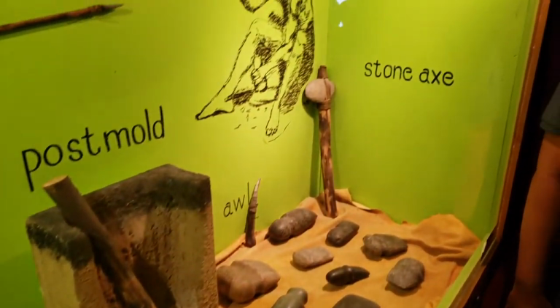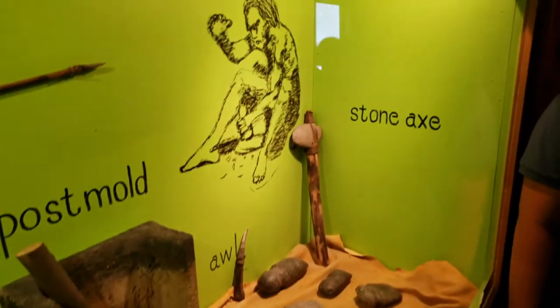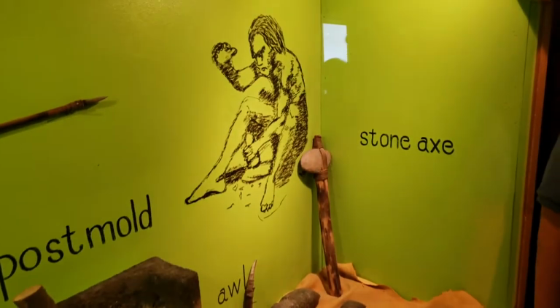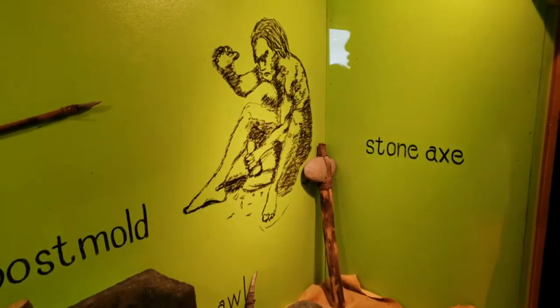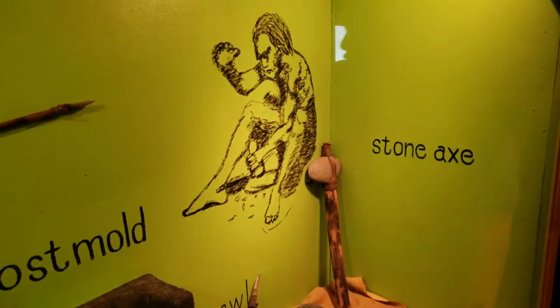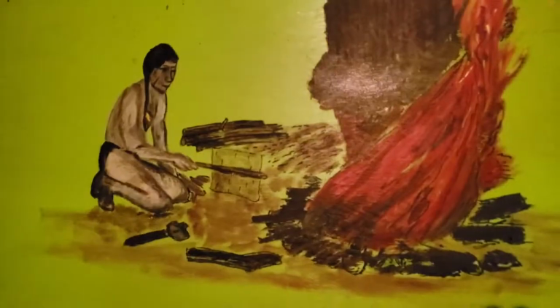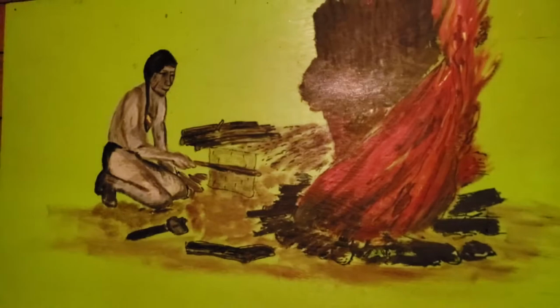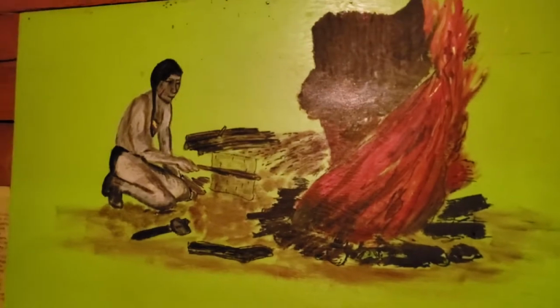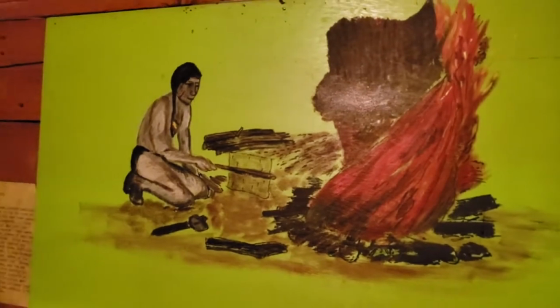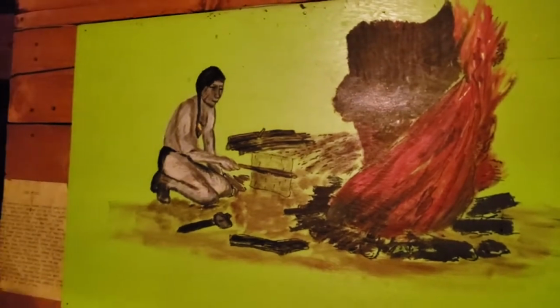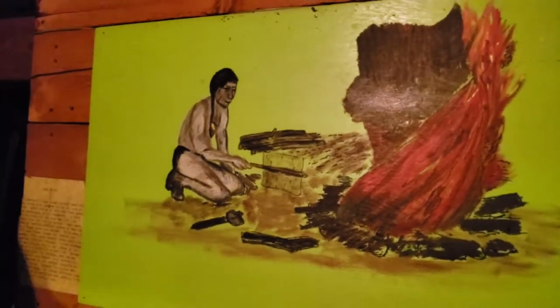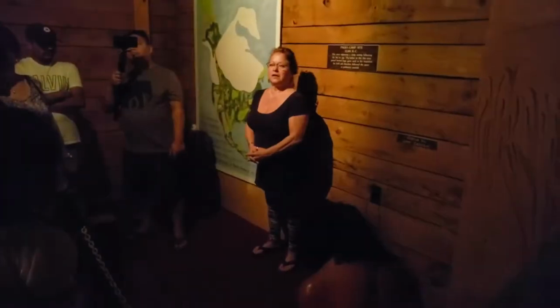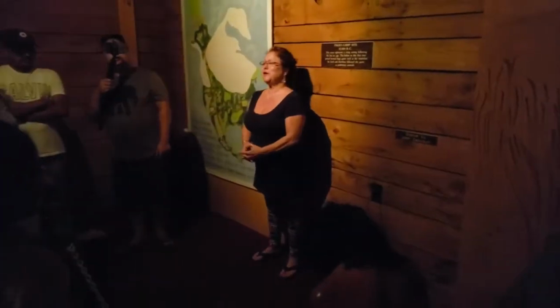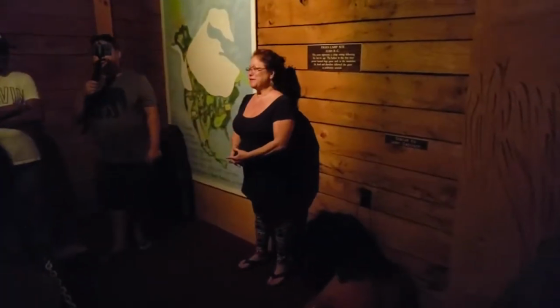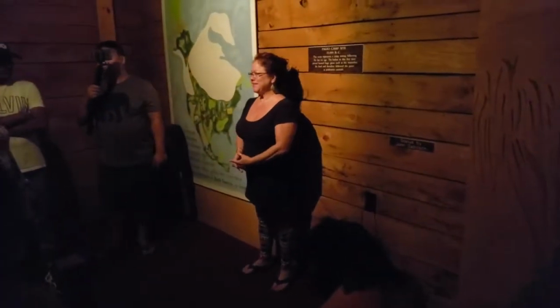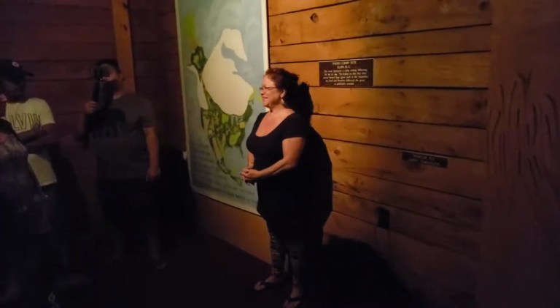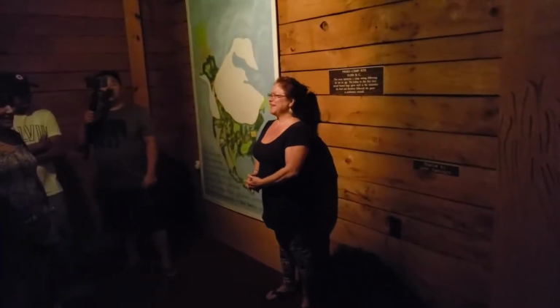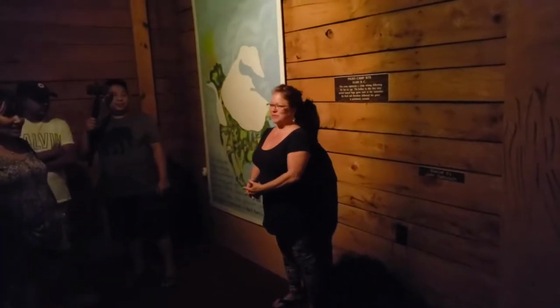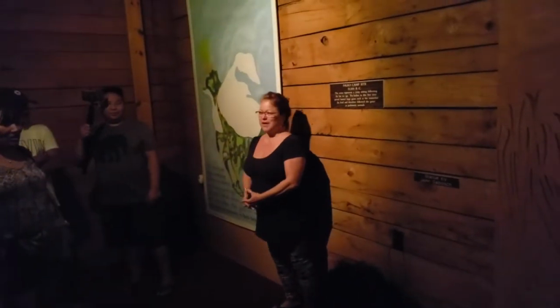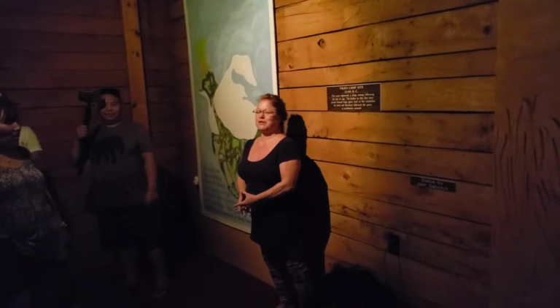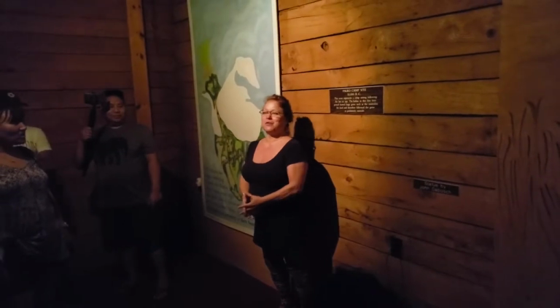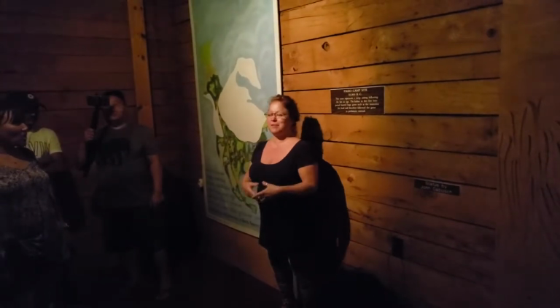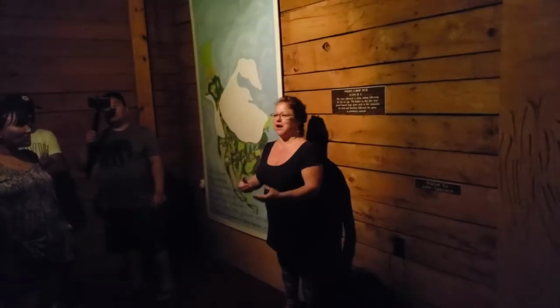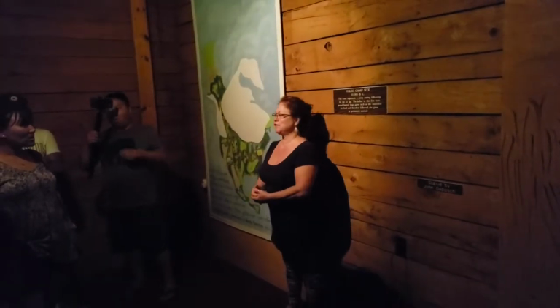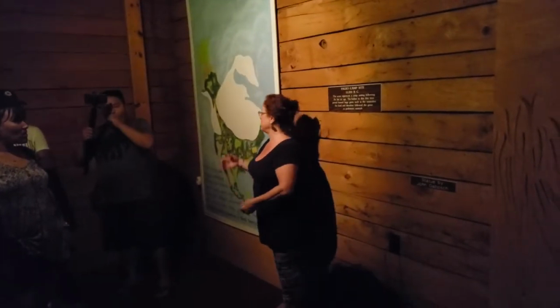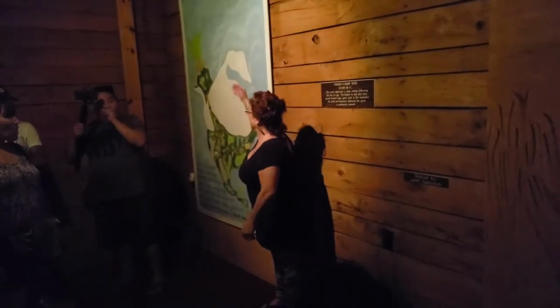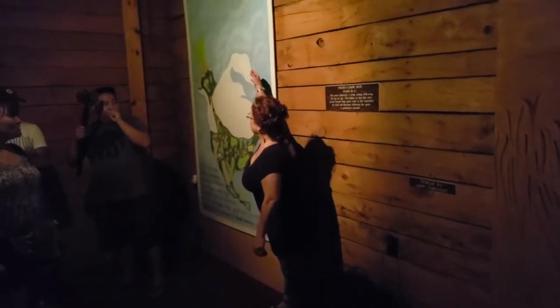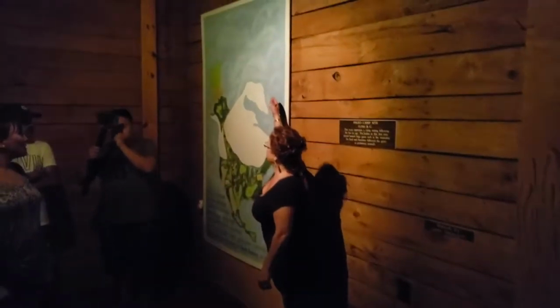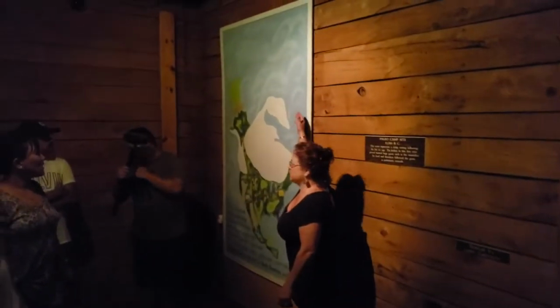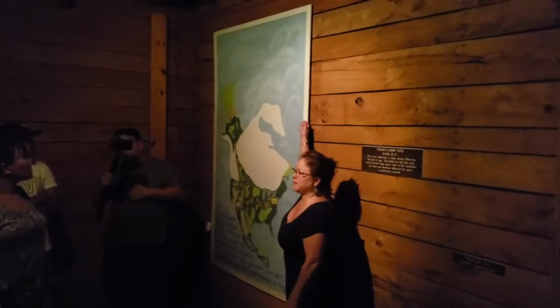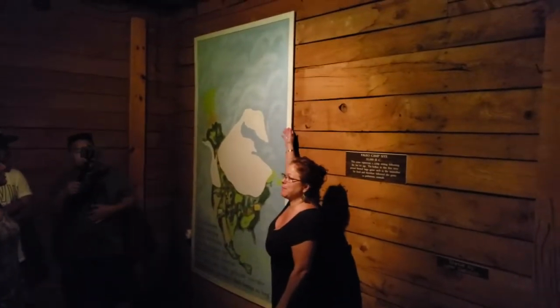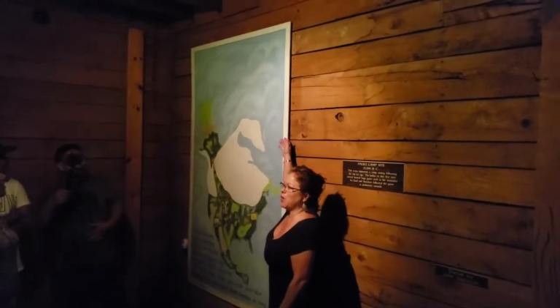Good morning, everyone. Good morning. I'm just going to have to be your guide this morning. I'd like to have your attention here at the map on the wall.